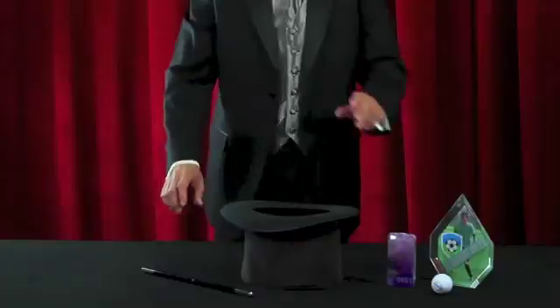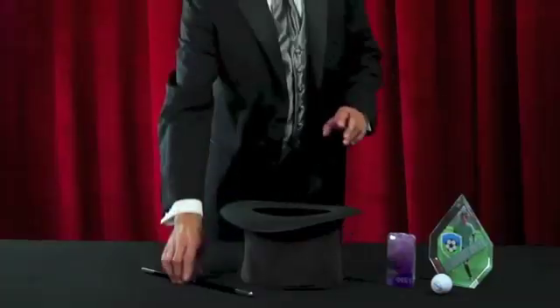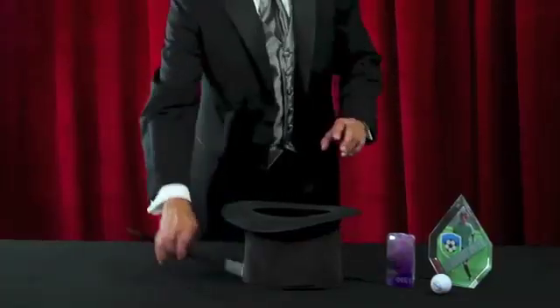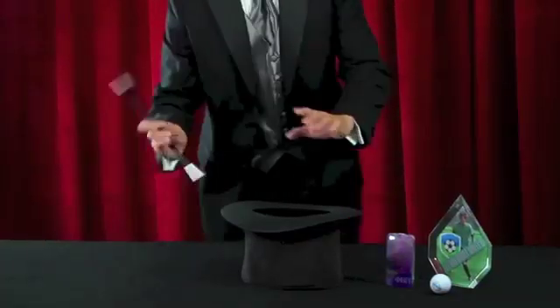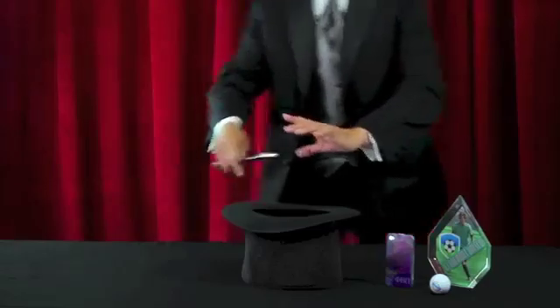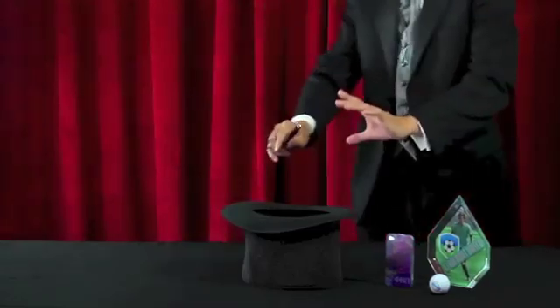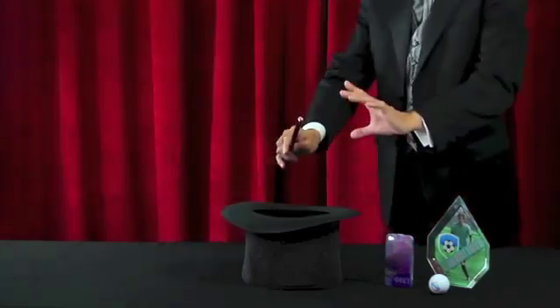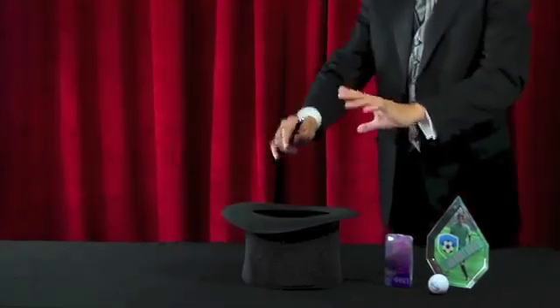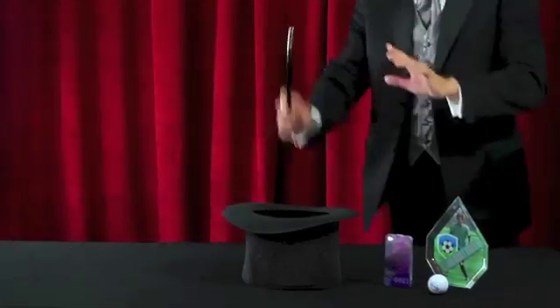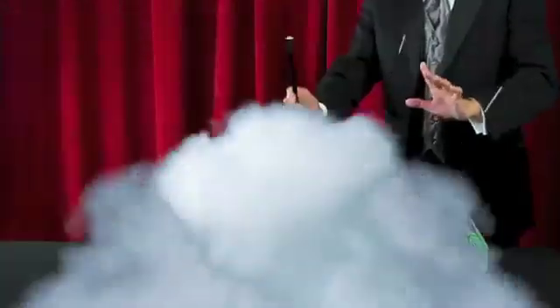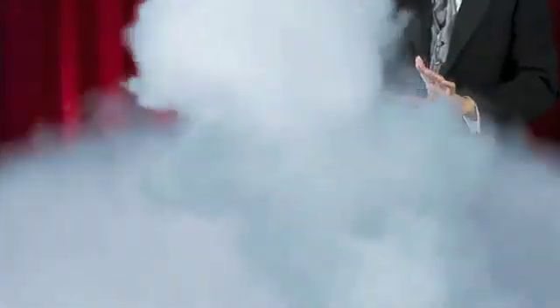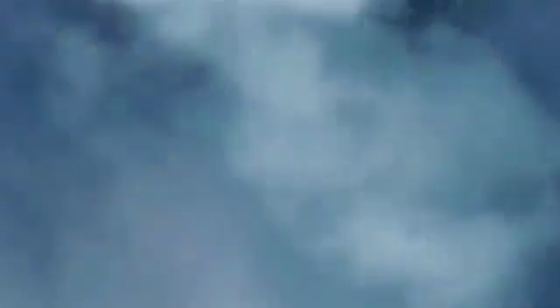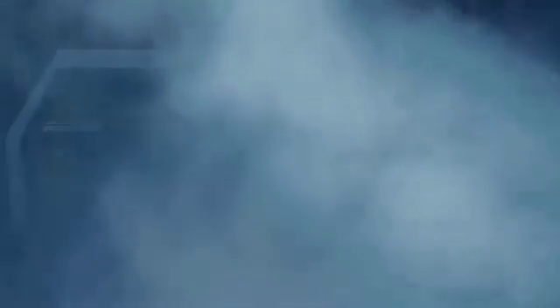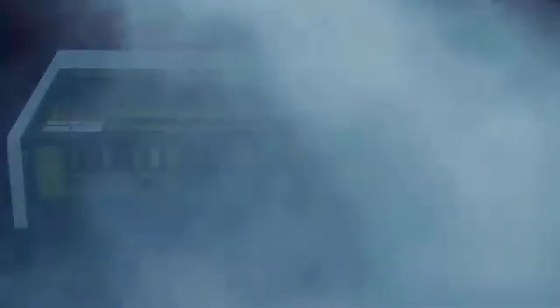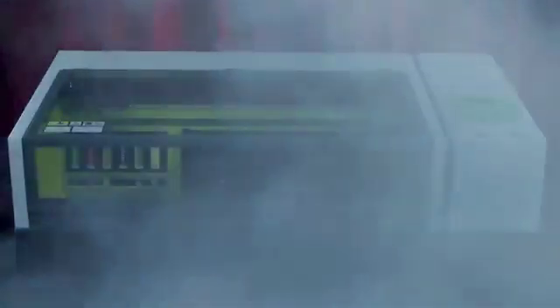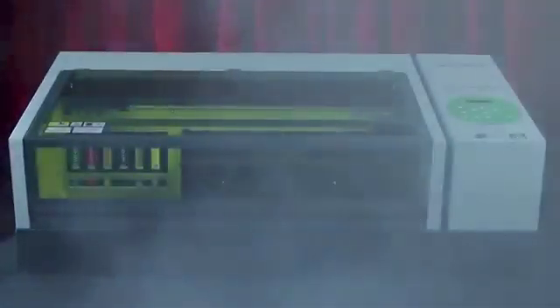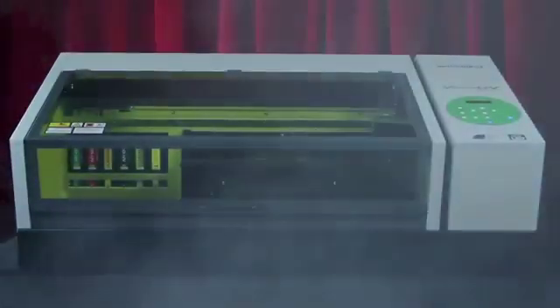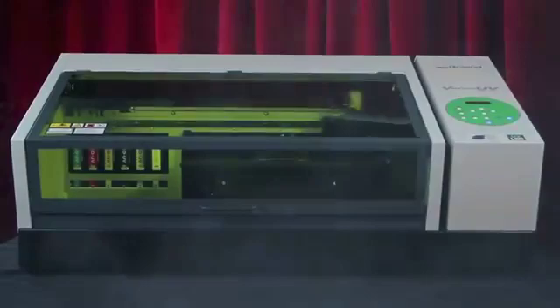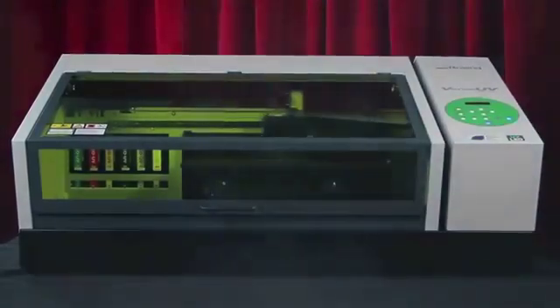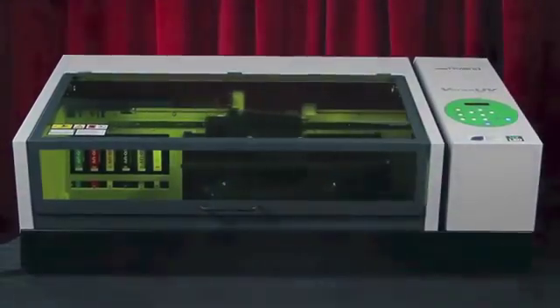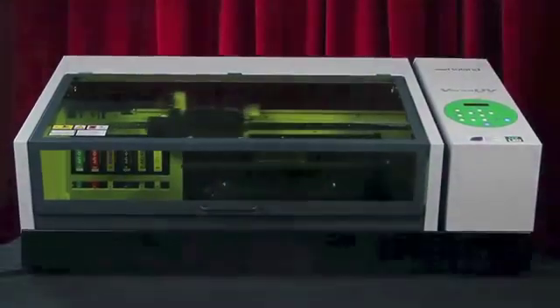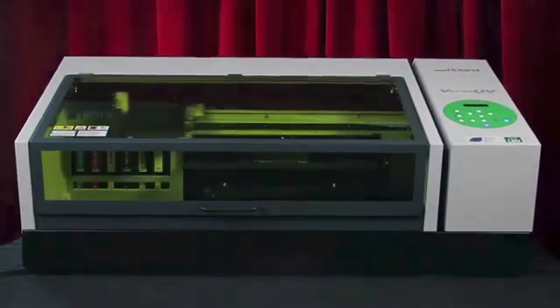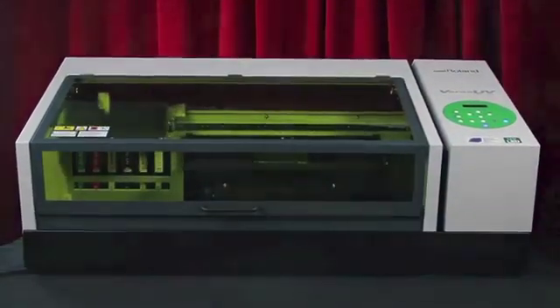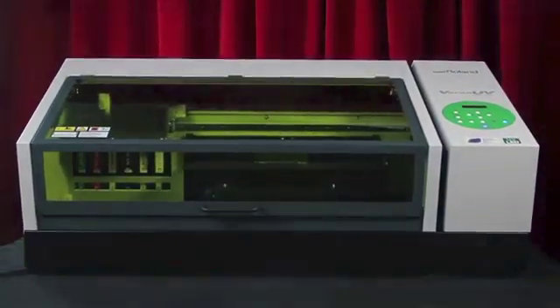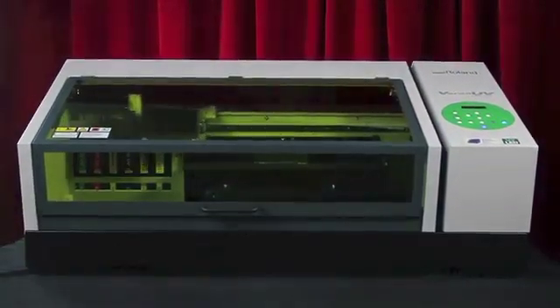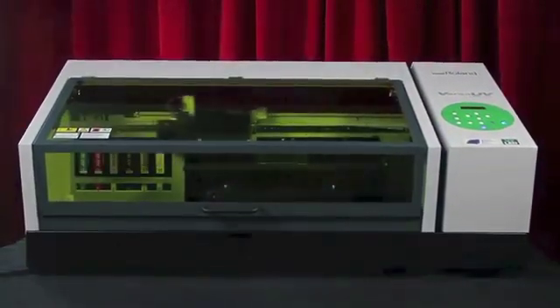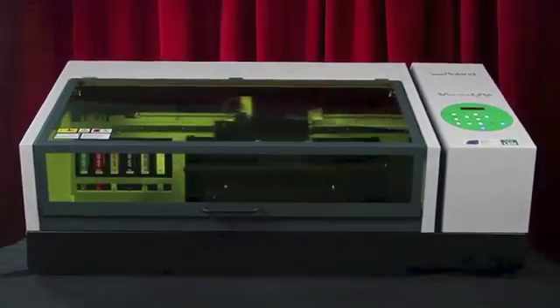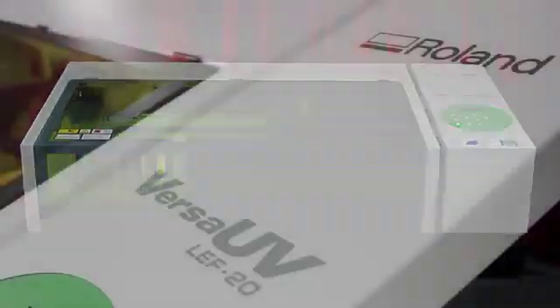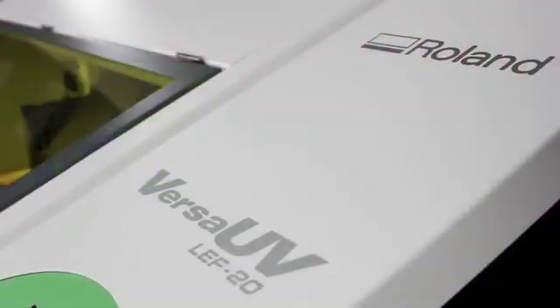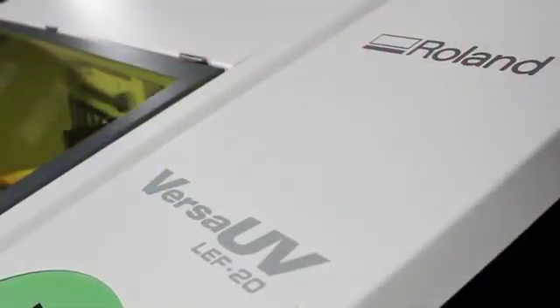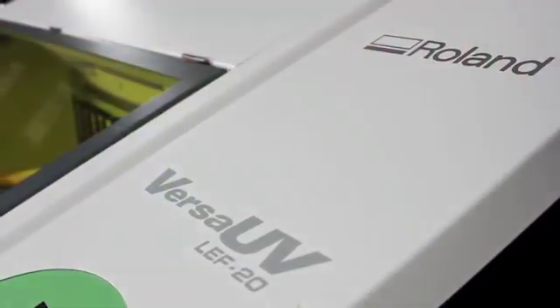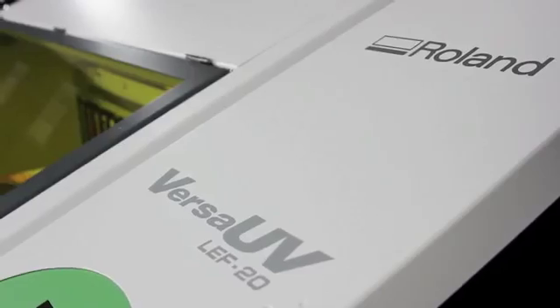Once you know the secret, it's really quite simple. Some call it magic. We call it superior UV printing technology with the all-new Versa UV LEF 20.